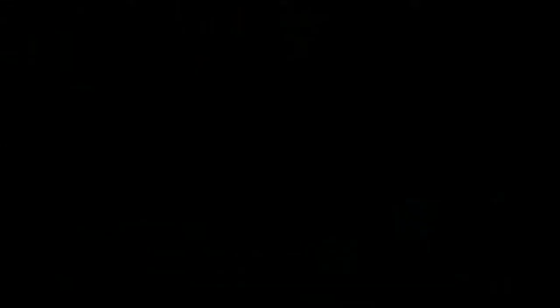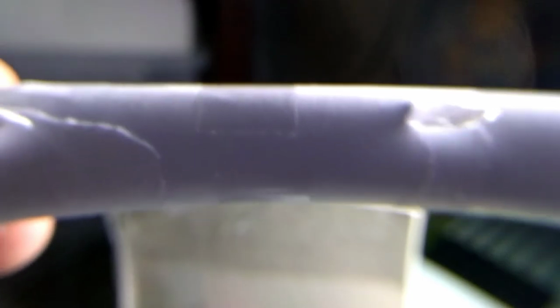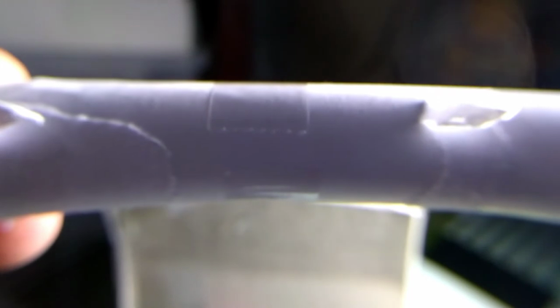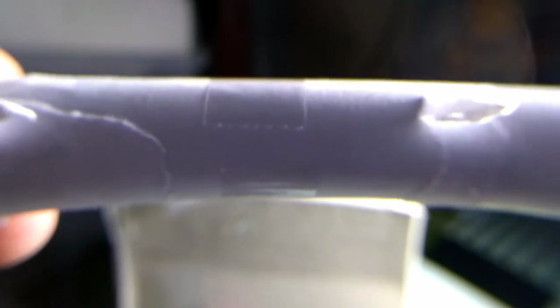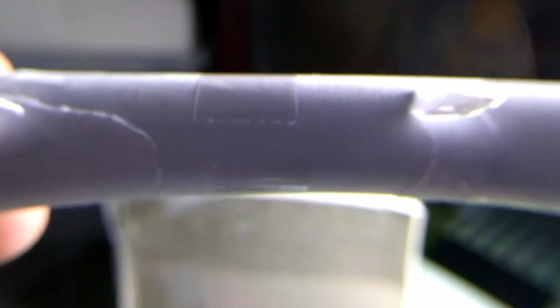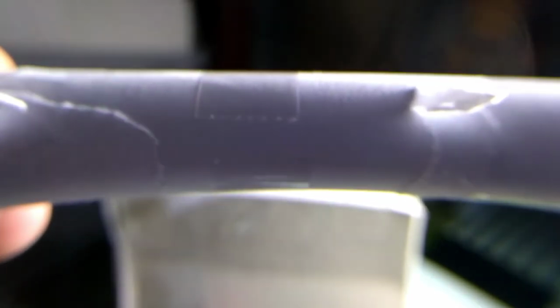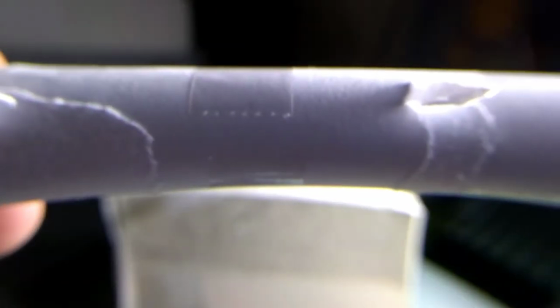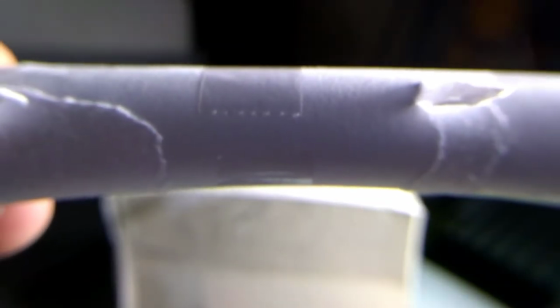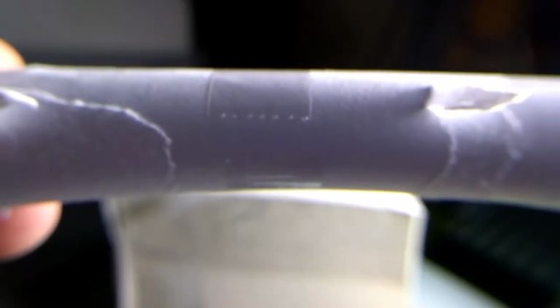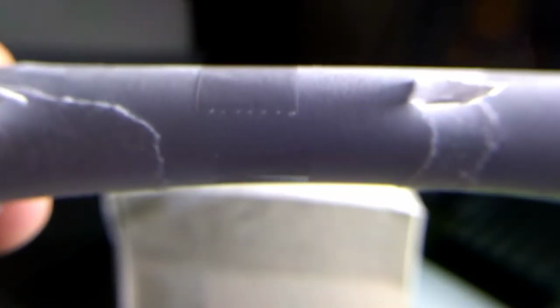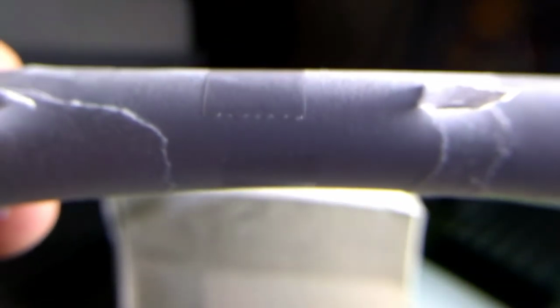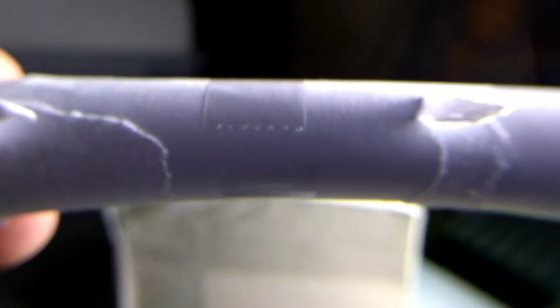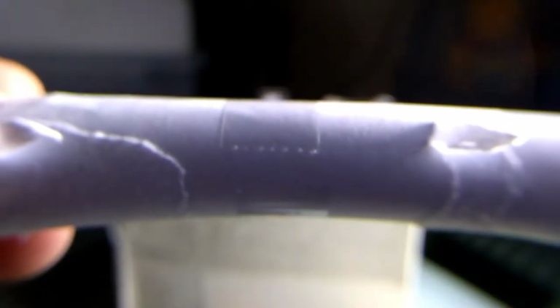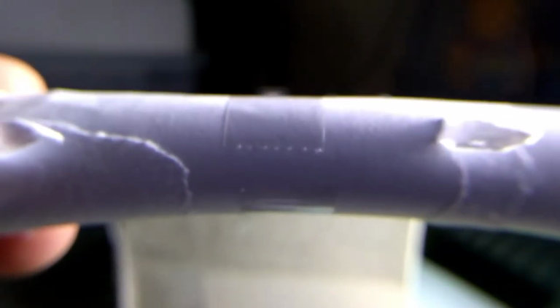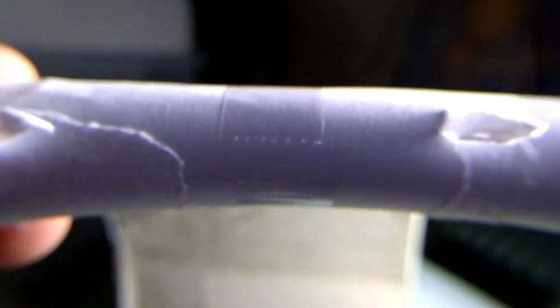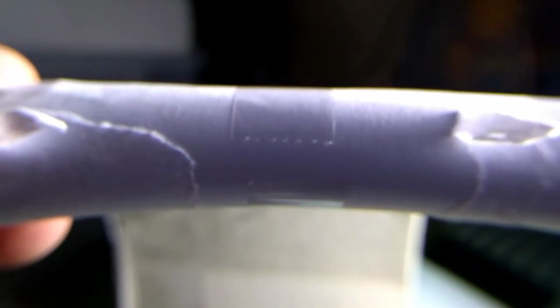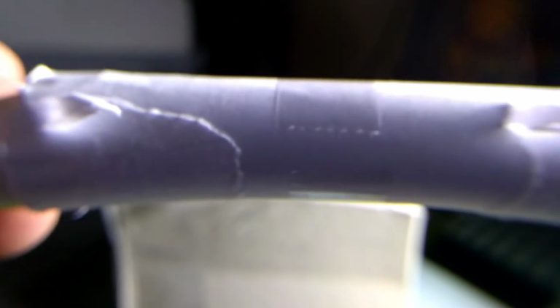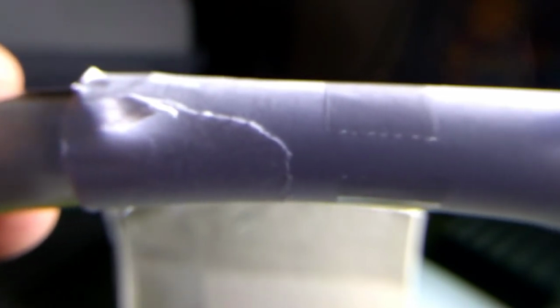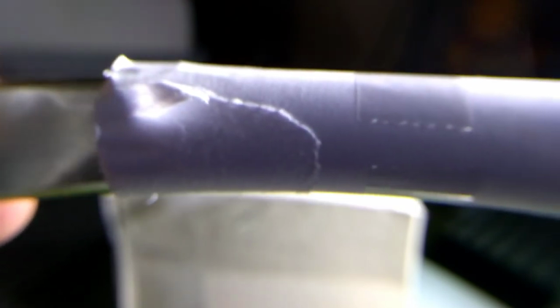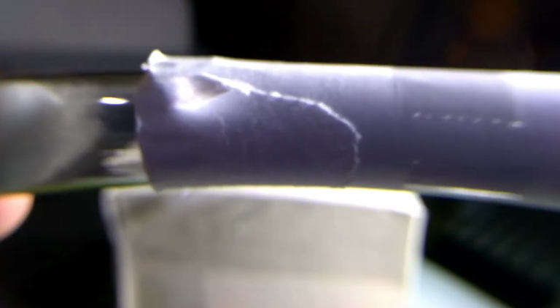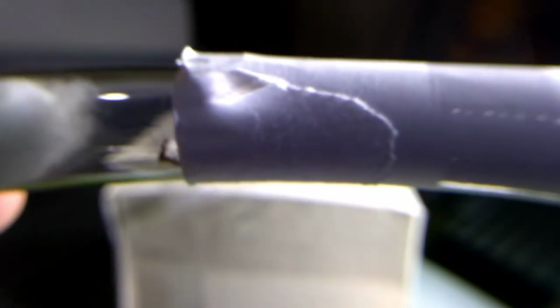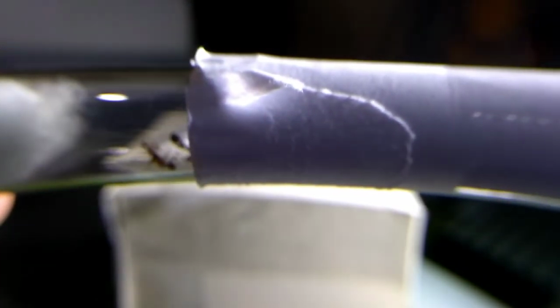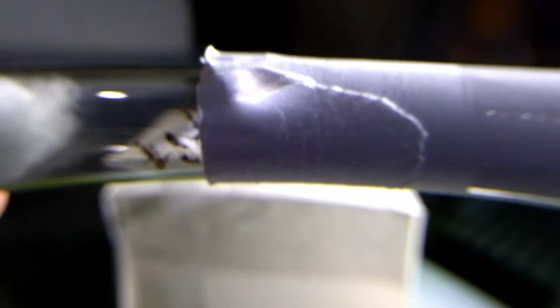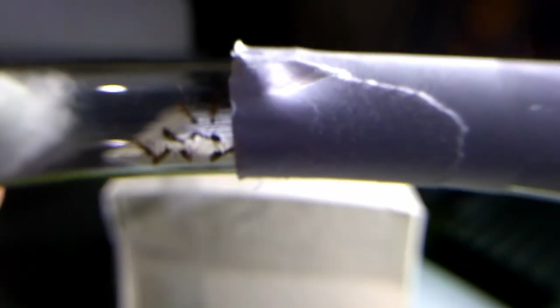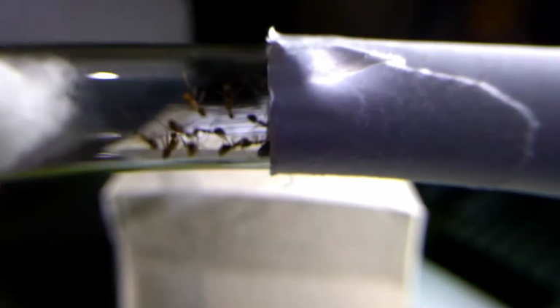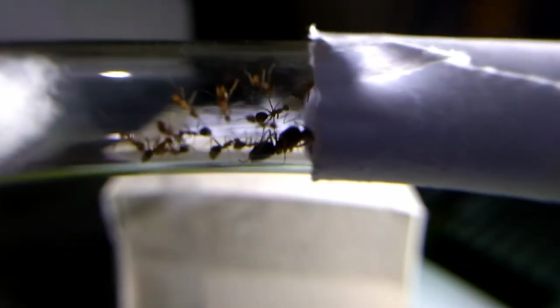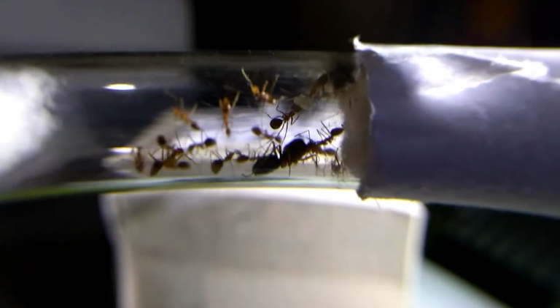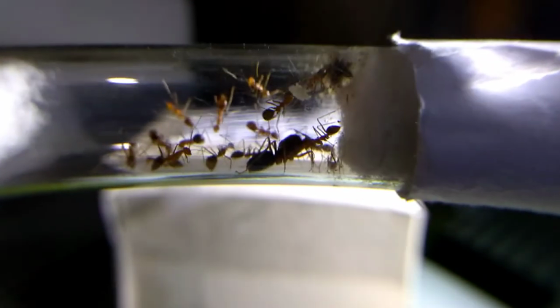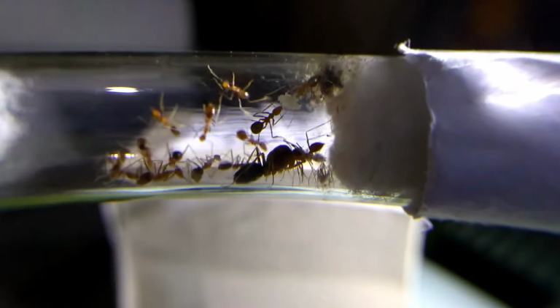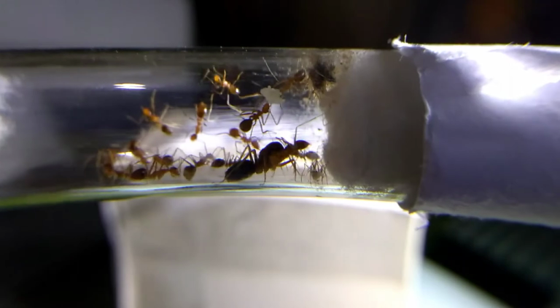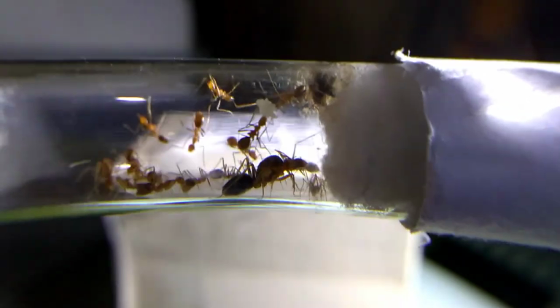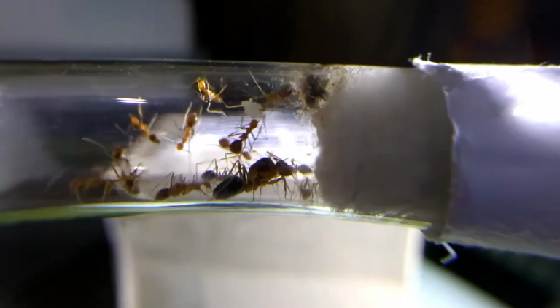Because of the importance and diverse advantages of formicaria, more and more people have designed and created their unique formicaria, each with unique designs and features.